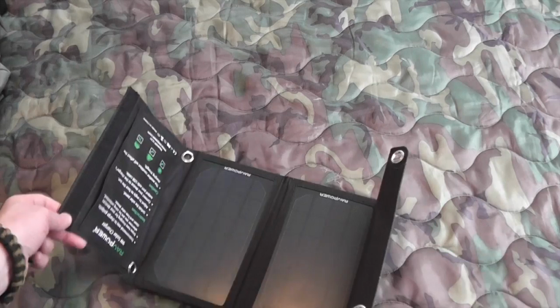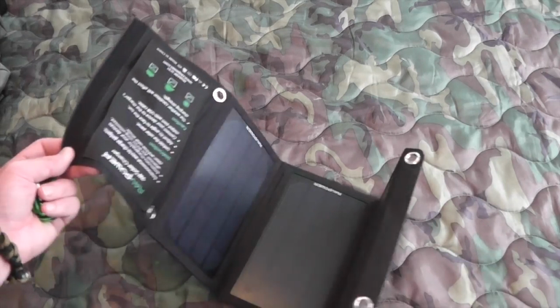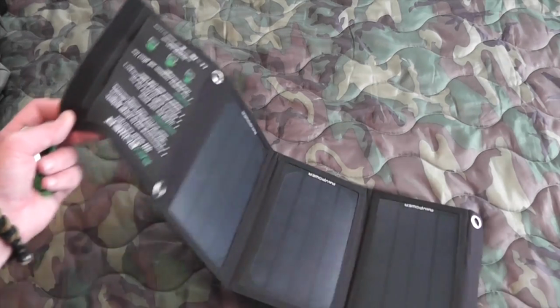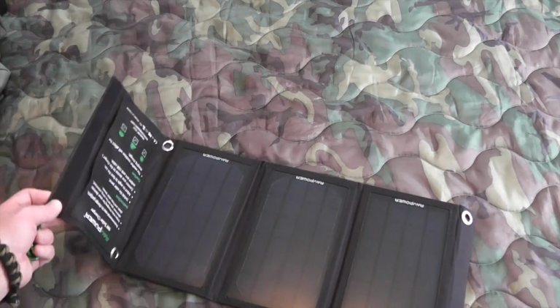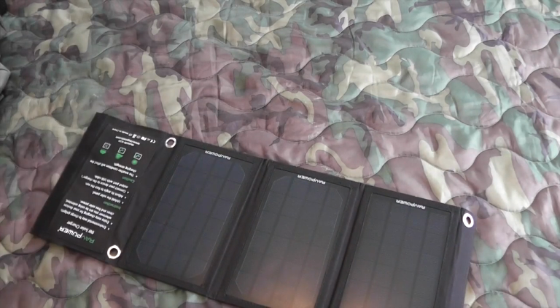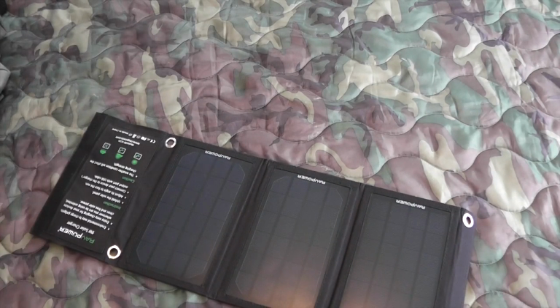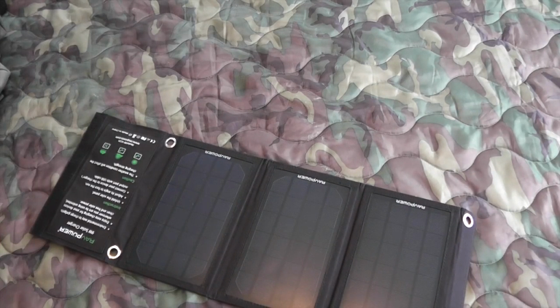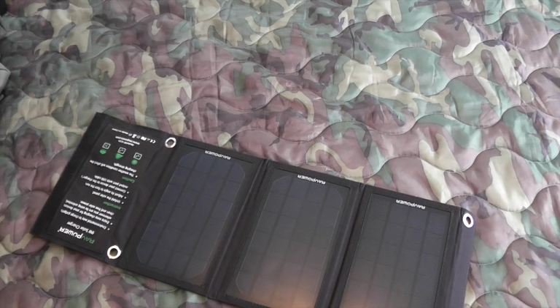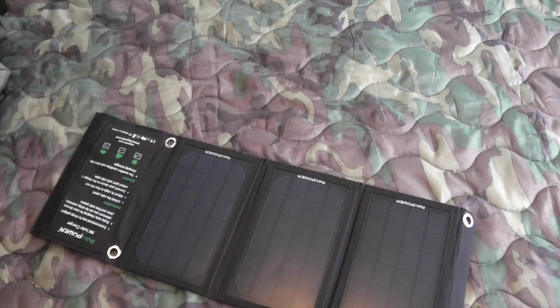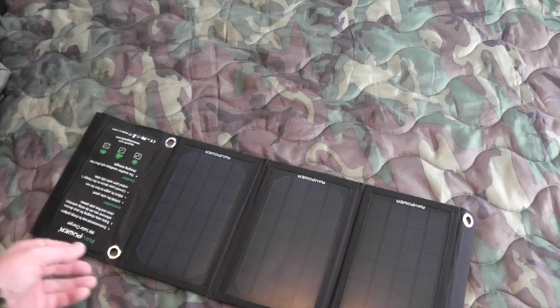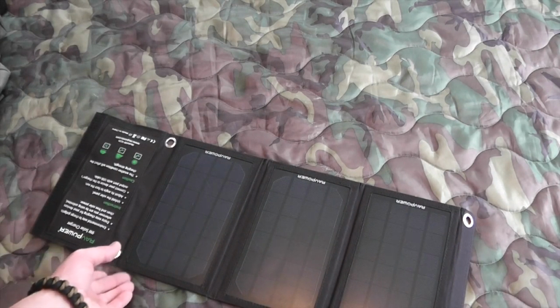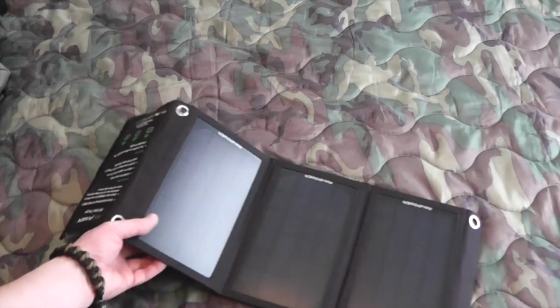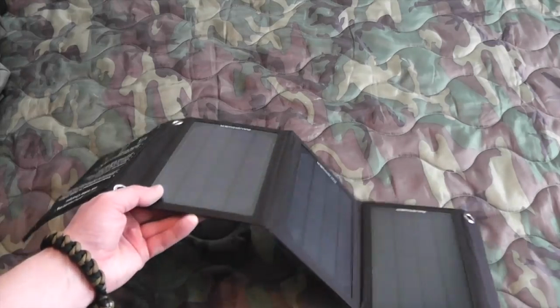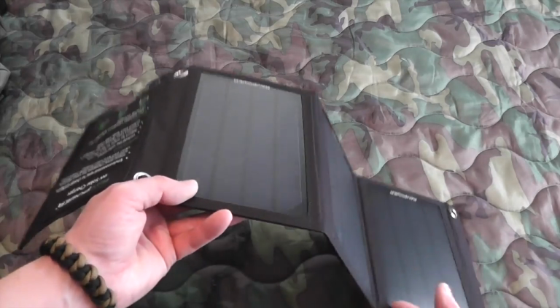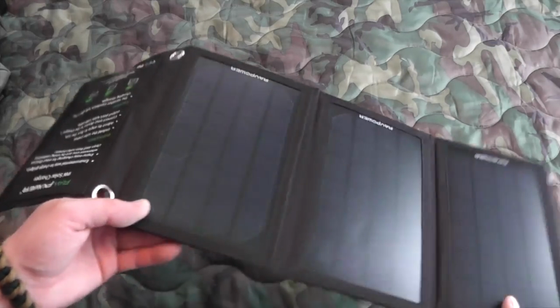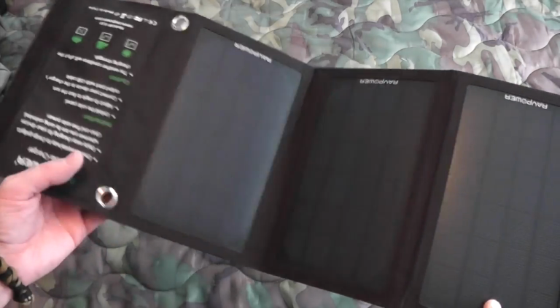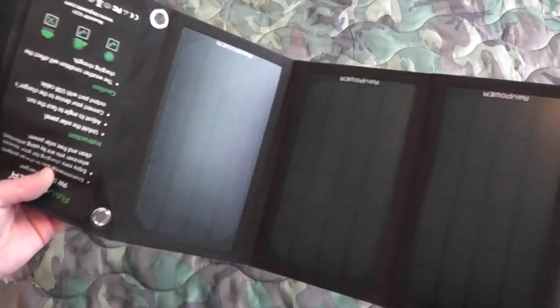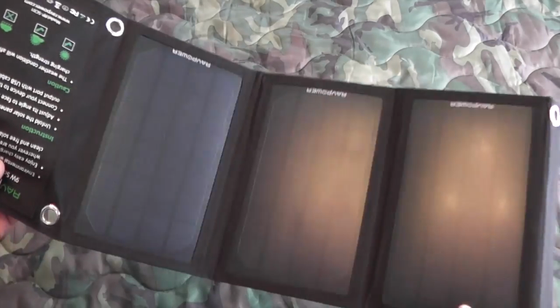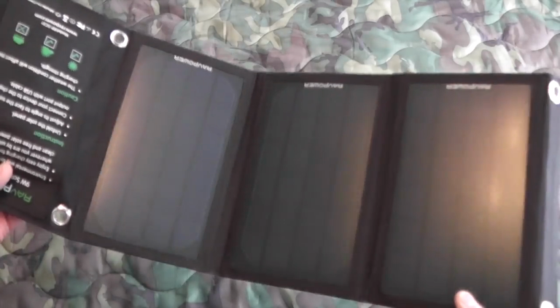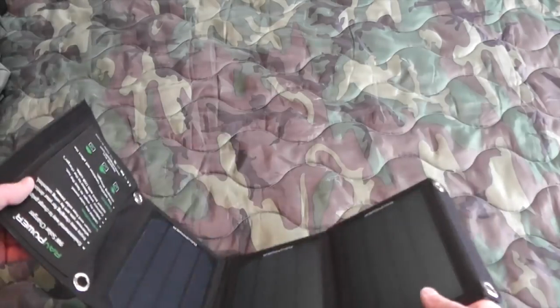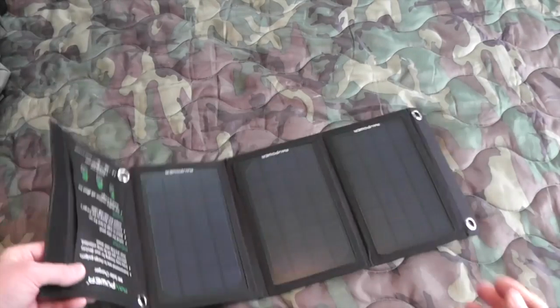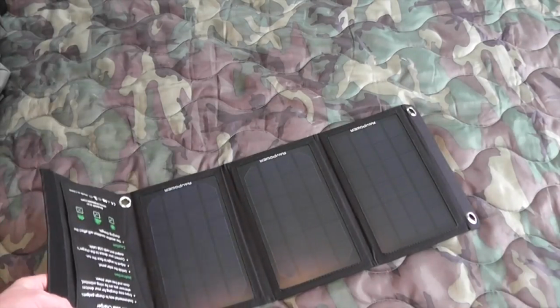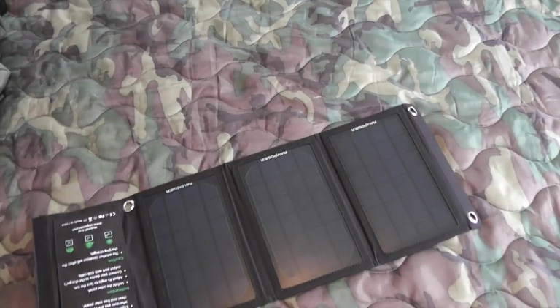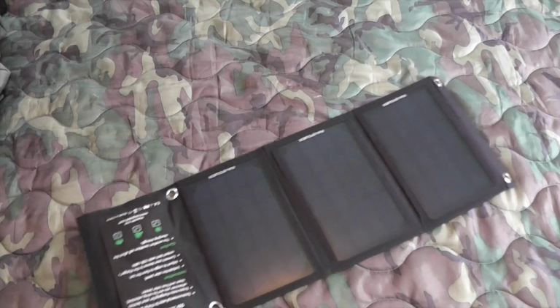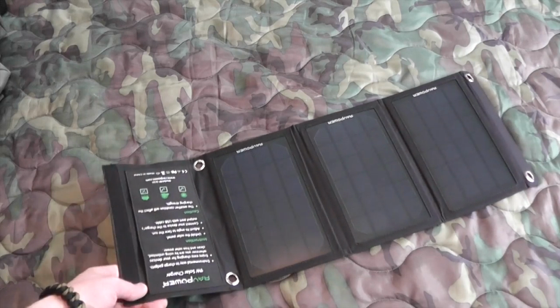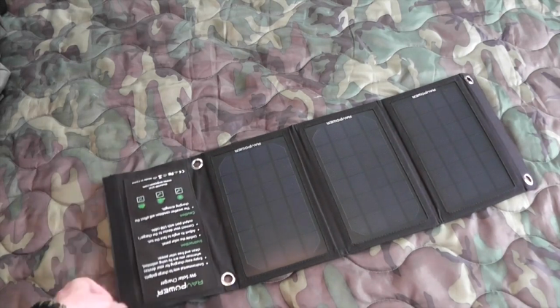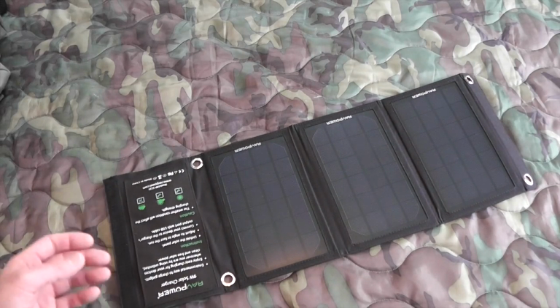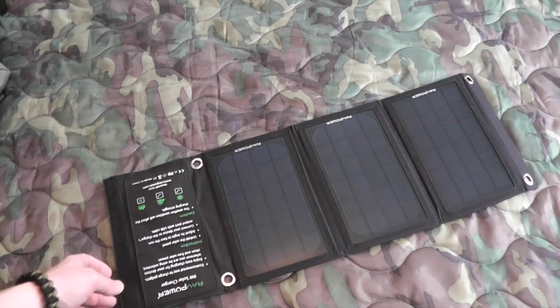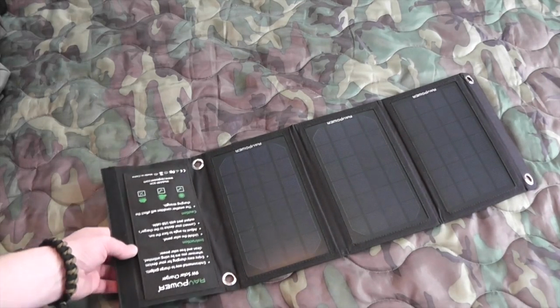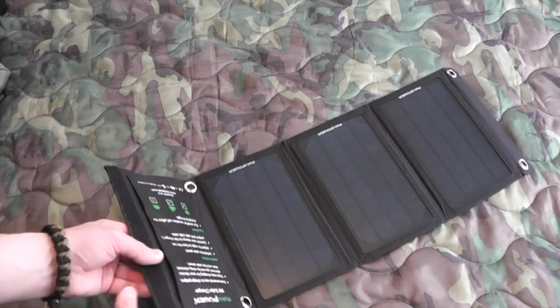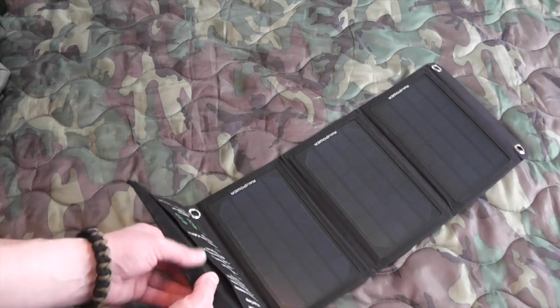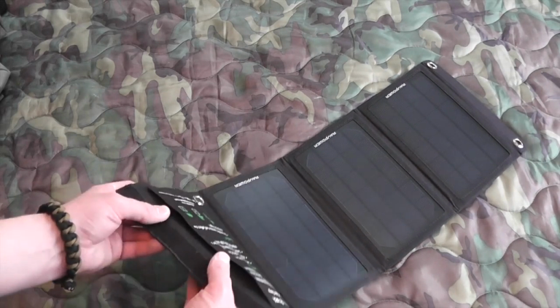I've used these in a car, where maybe I'm at a buddy's house and we're outside doing something. I can just lay this on the hood of my car and keep my devices charged up that way. You can pretty much charge anything with a USB.